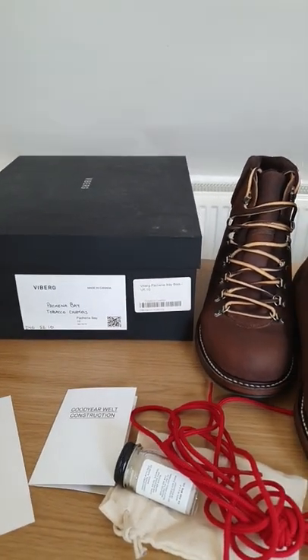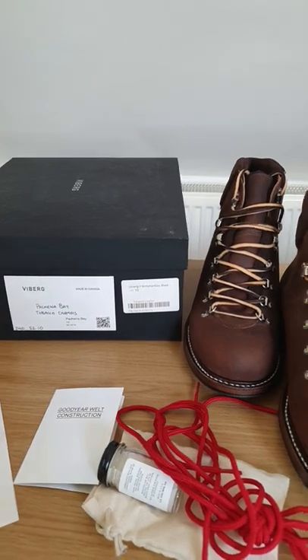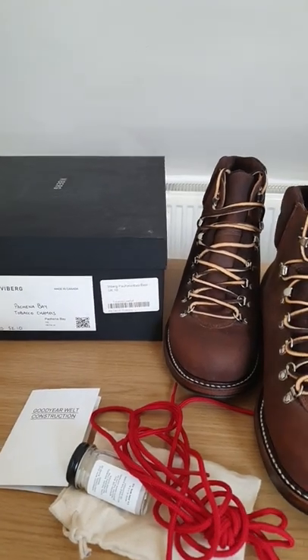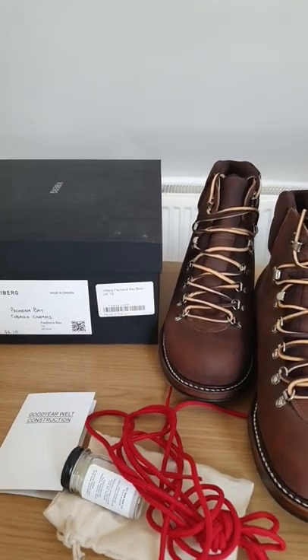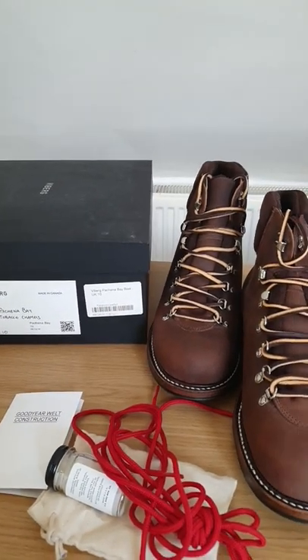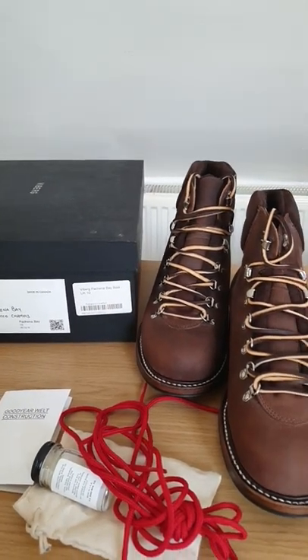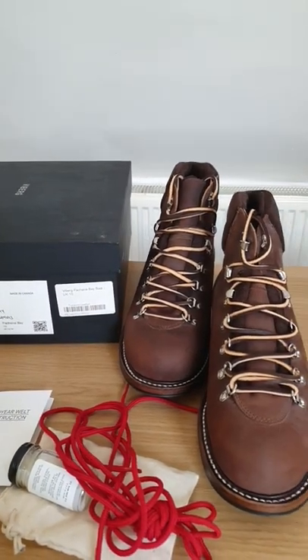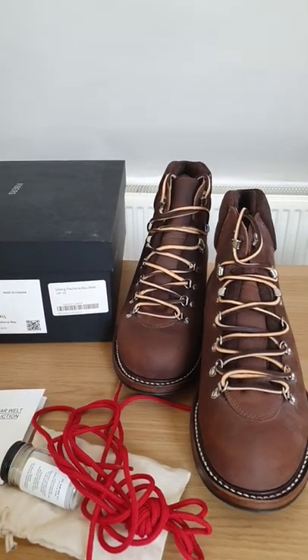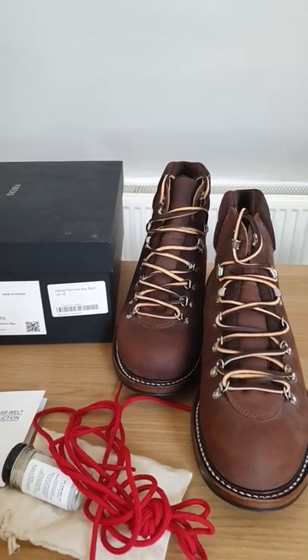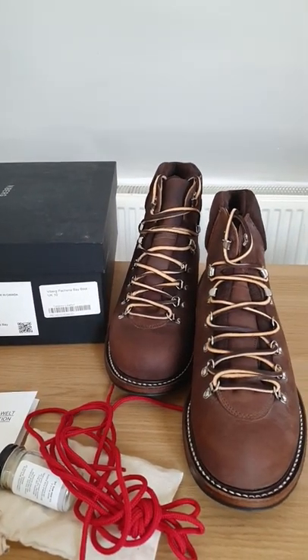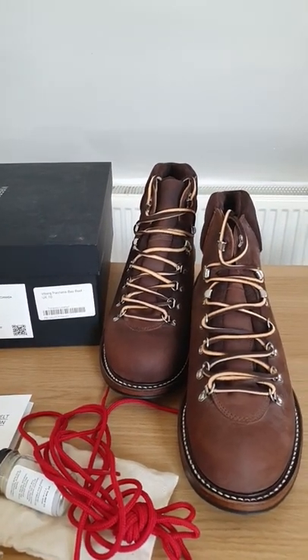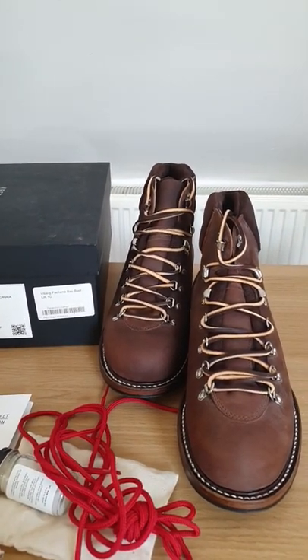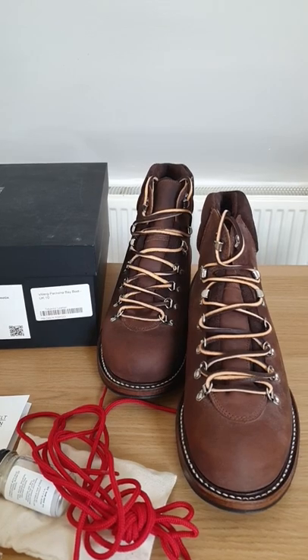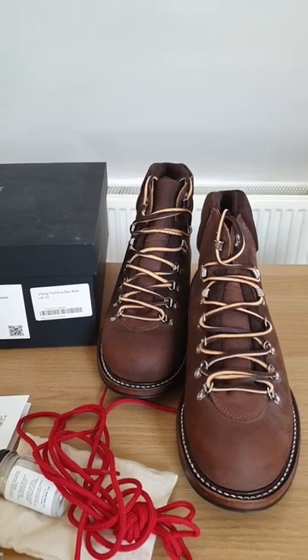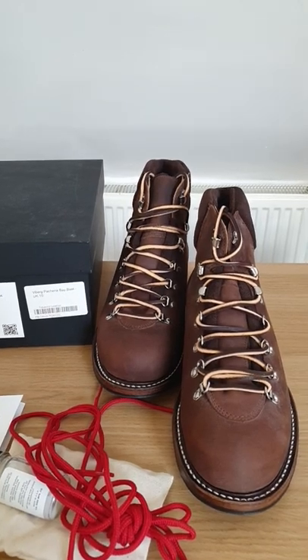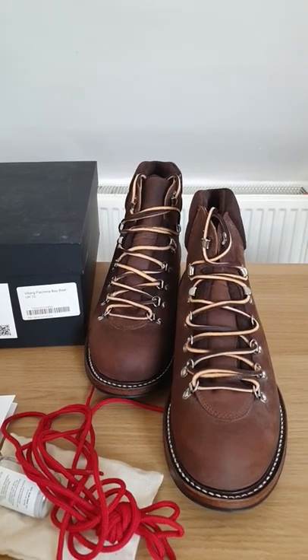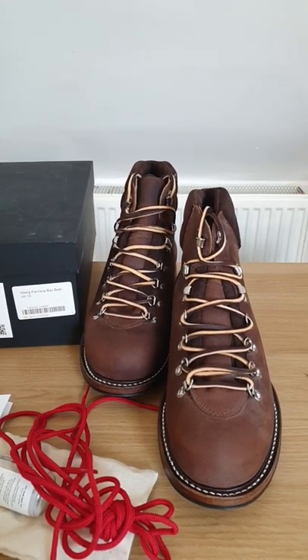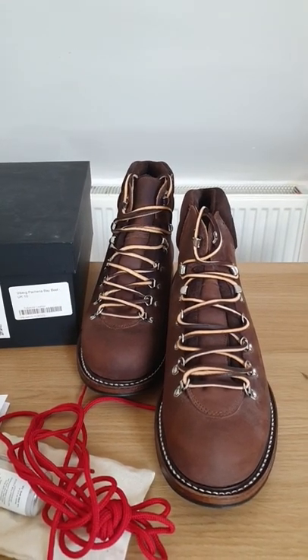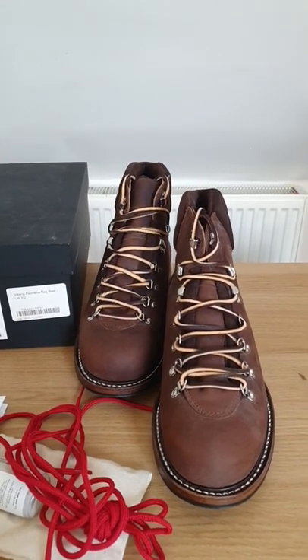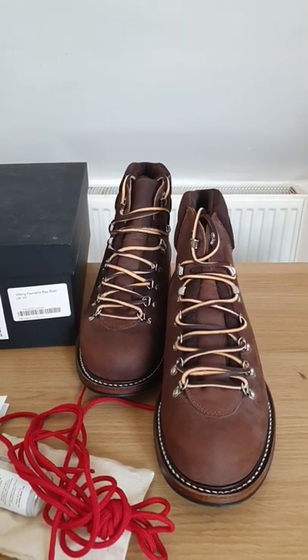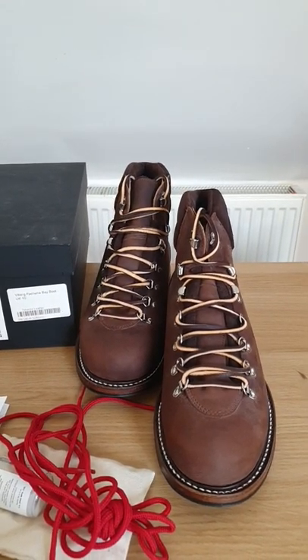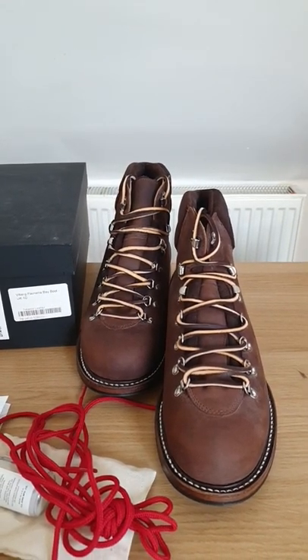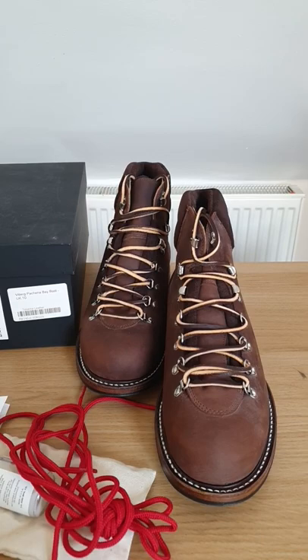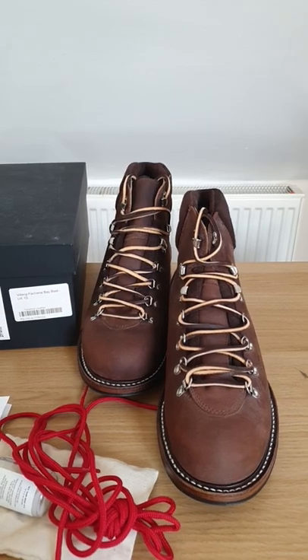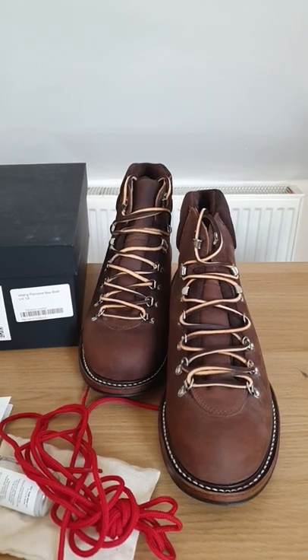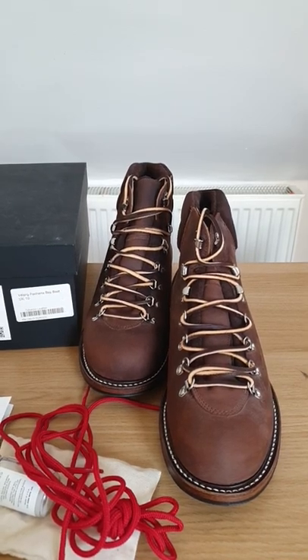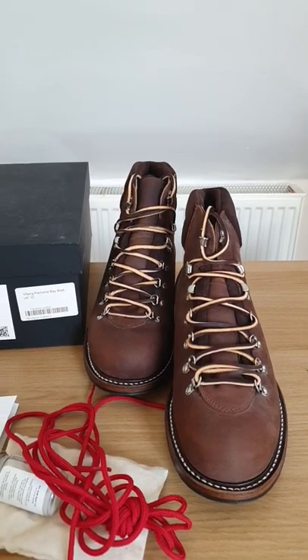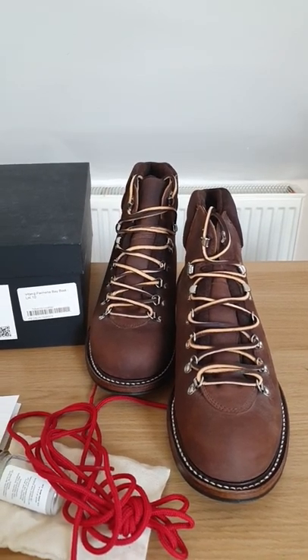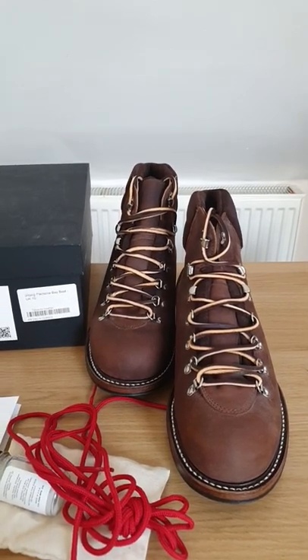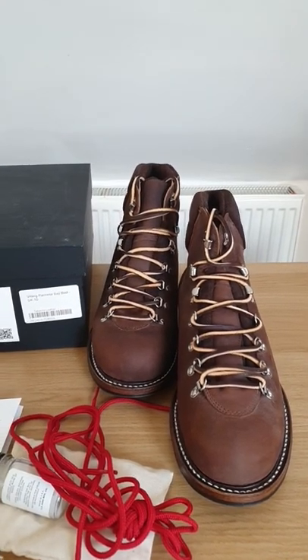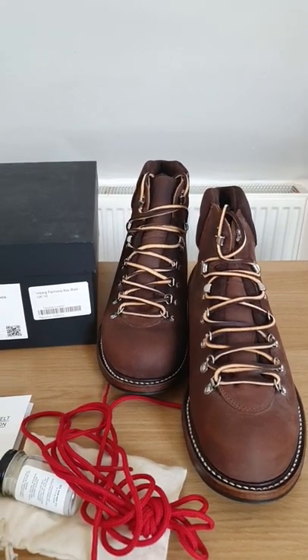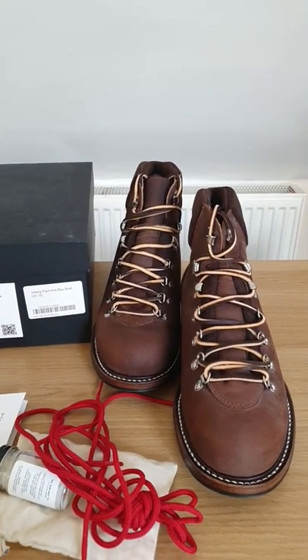These are sadly half a size too small for me so I have to send them back very soon. Anyone wondering about the sizing for the Pinchina Bay, go half a size down from your 2030 last. I usually wear UK 11 or US 12 for my sneakers.